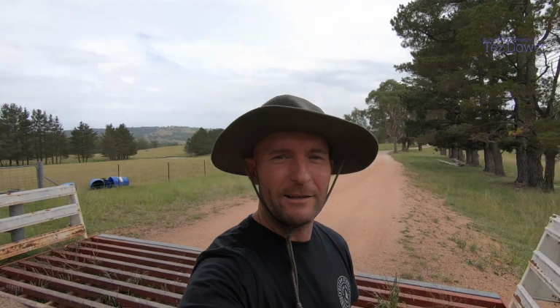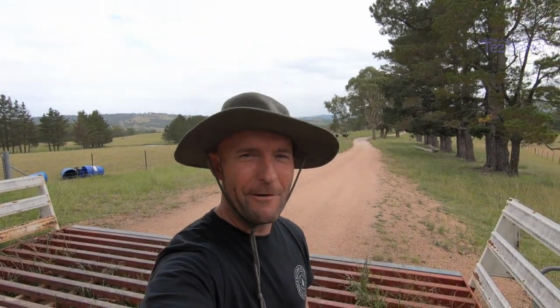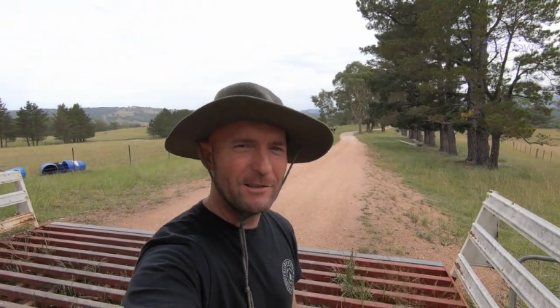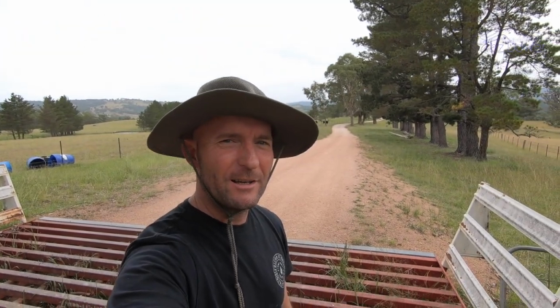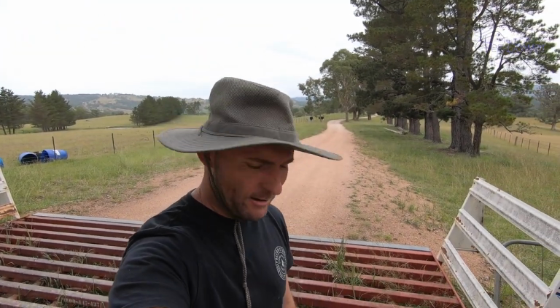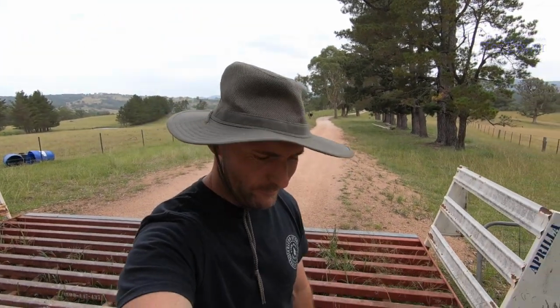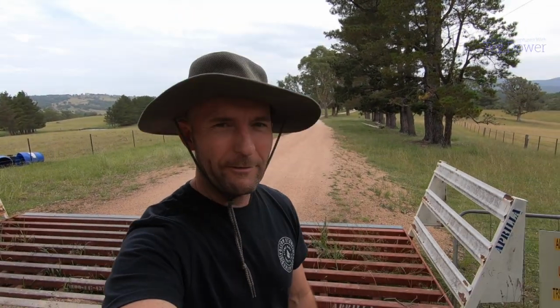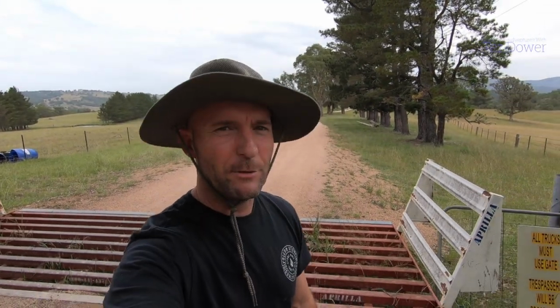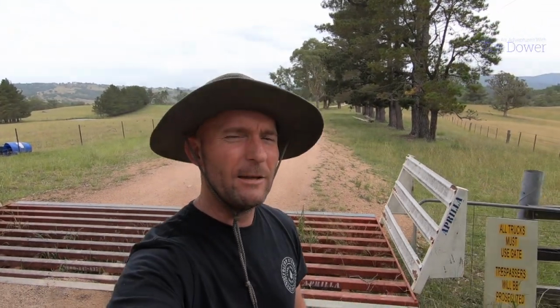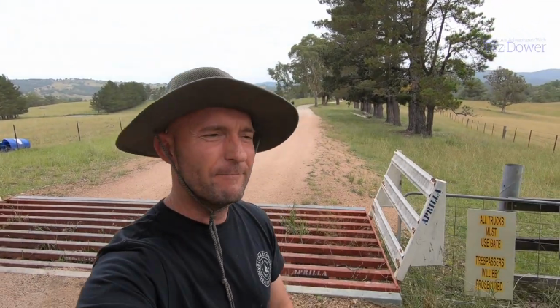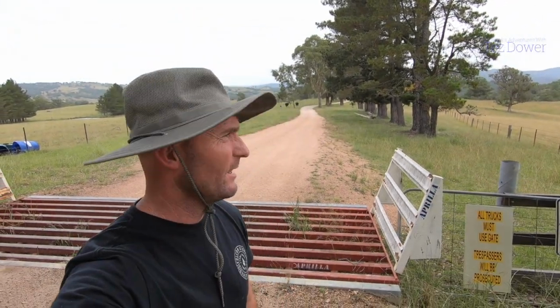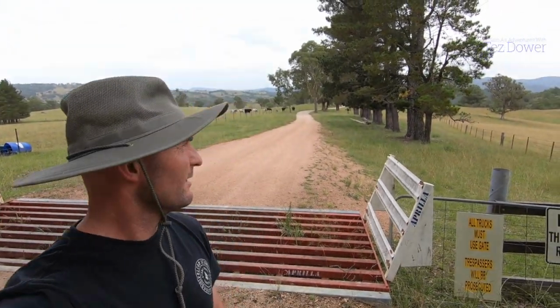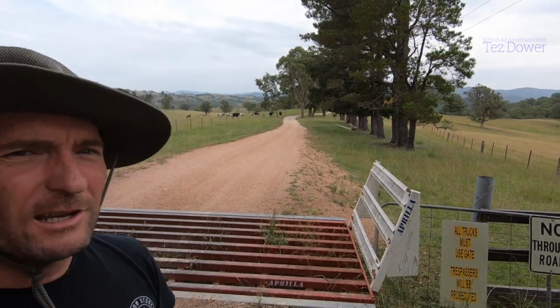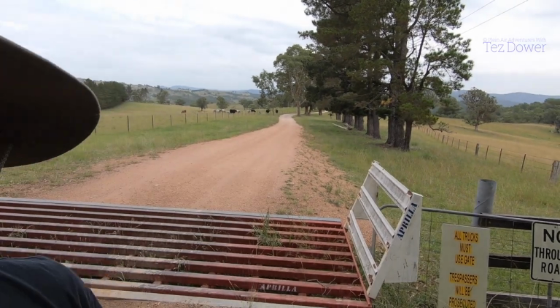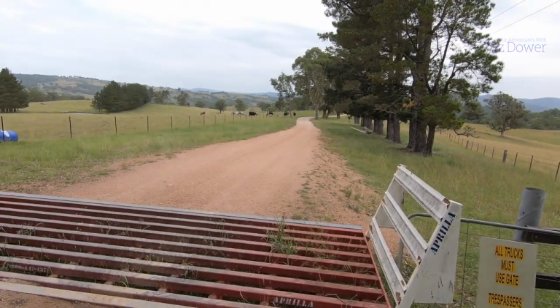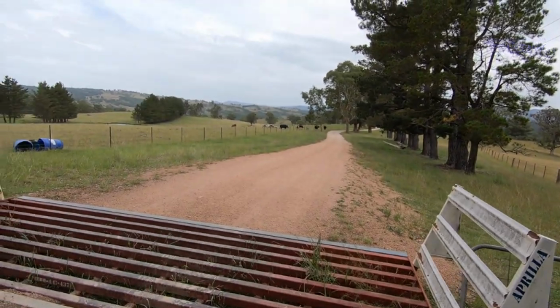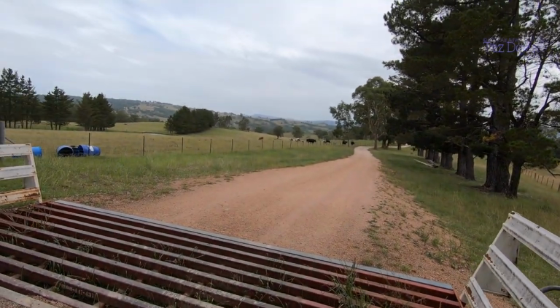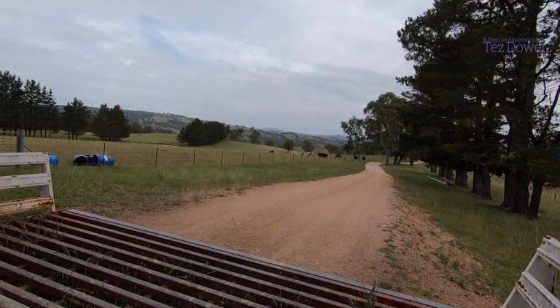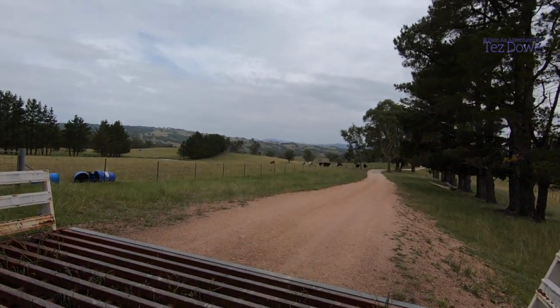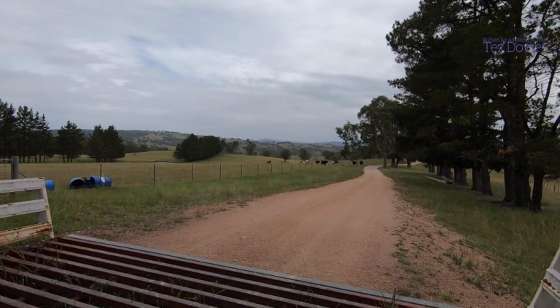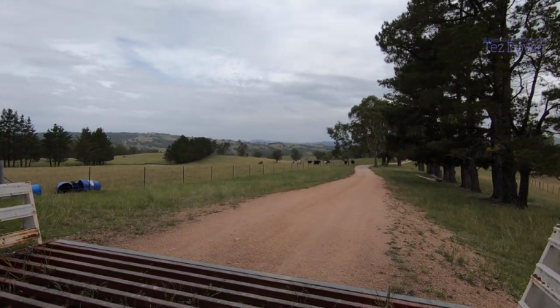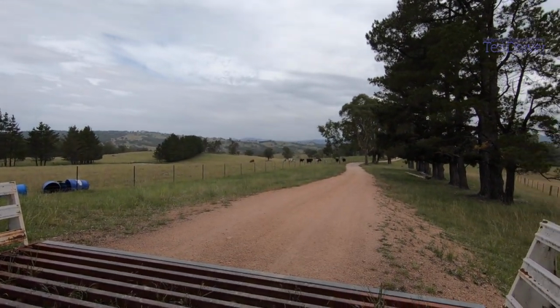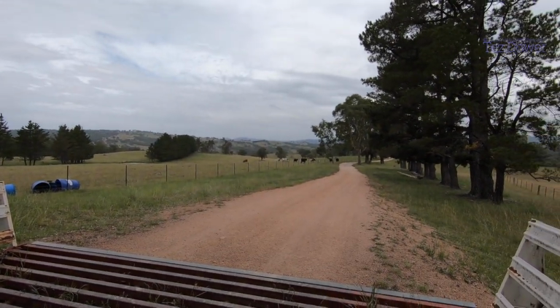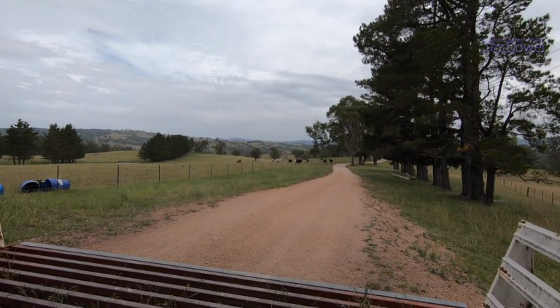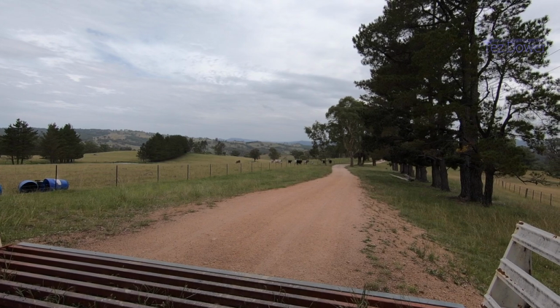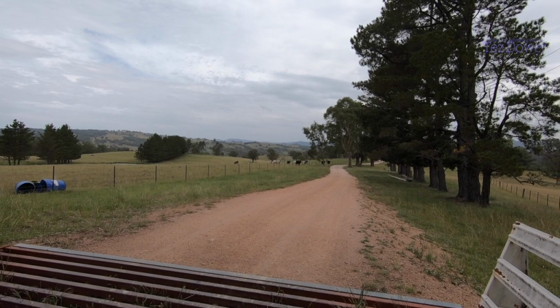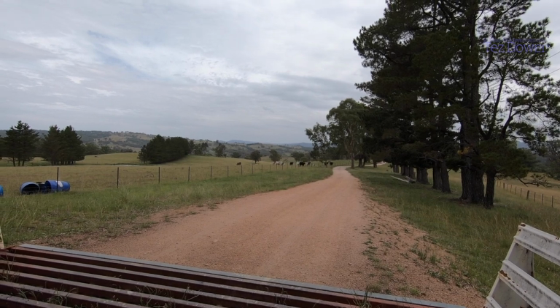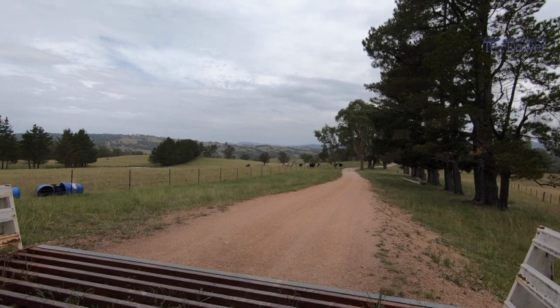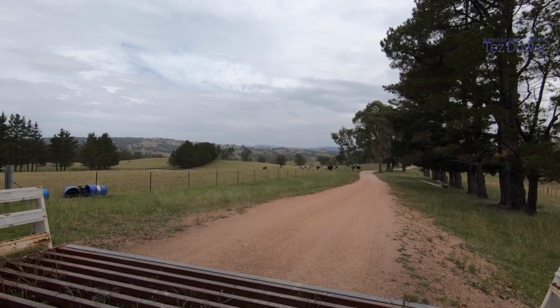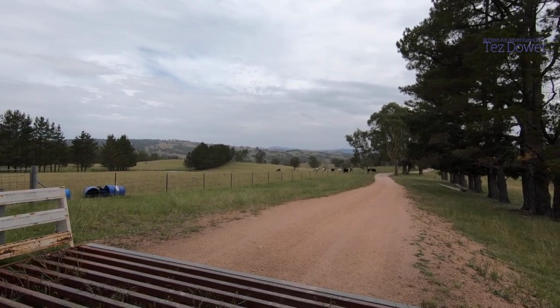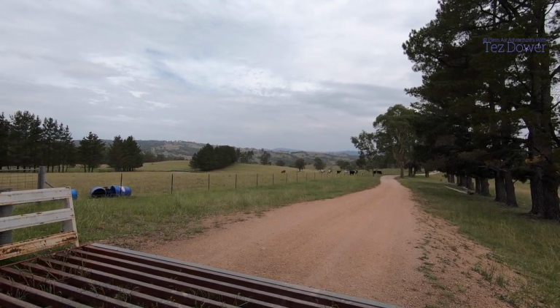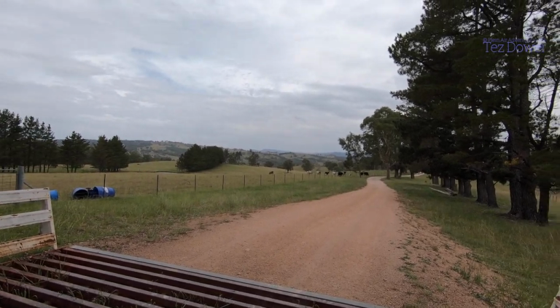G'day friends, so I found a spot to paint. Let's check out these cows — walking off, they were up a bit closer. Beautiful spot out here.